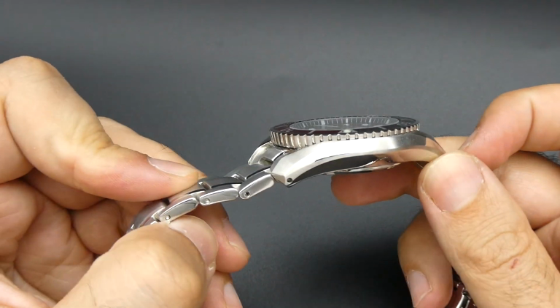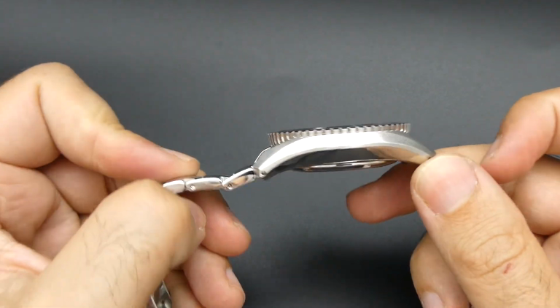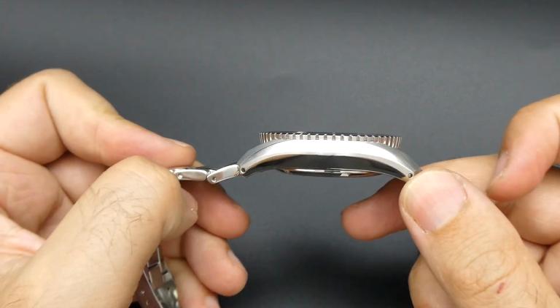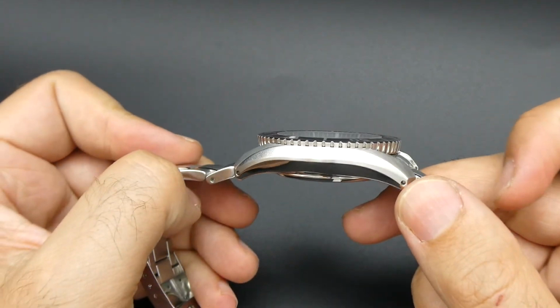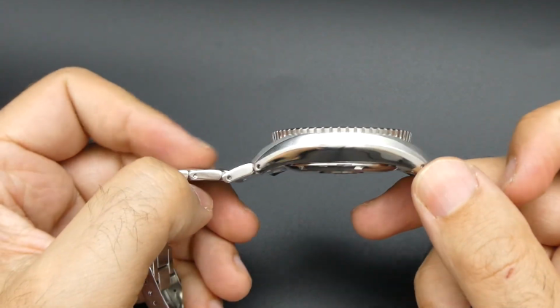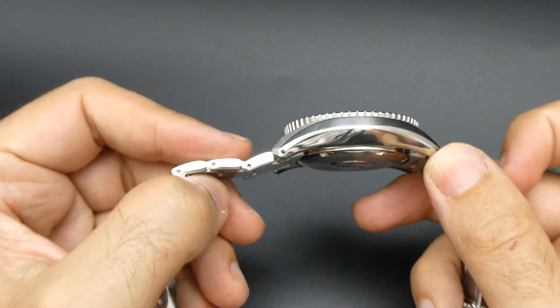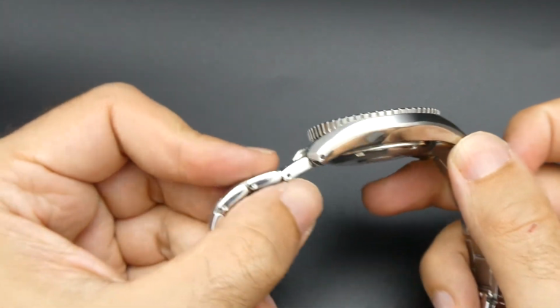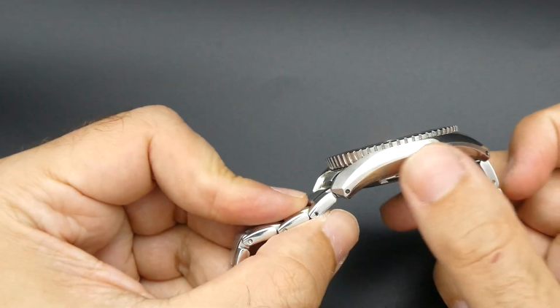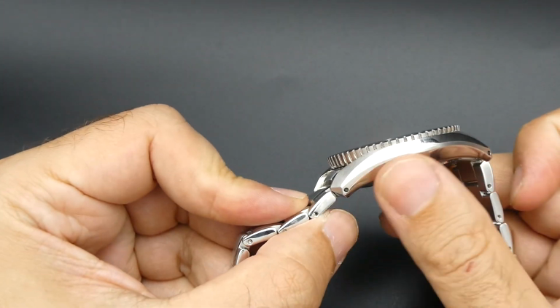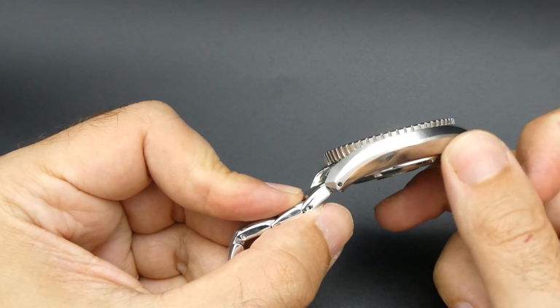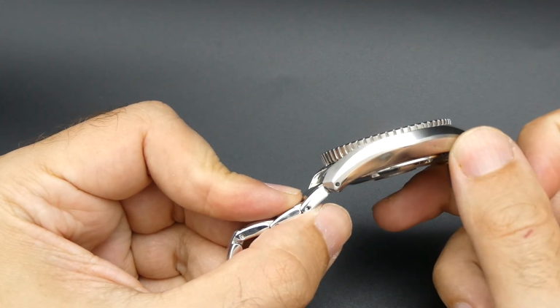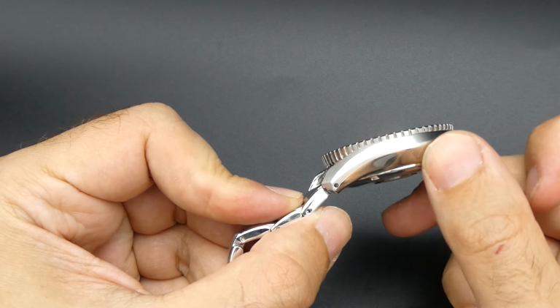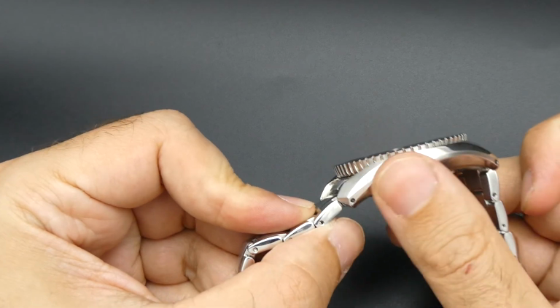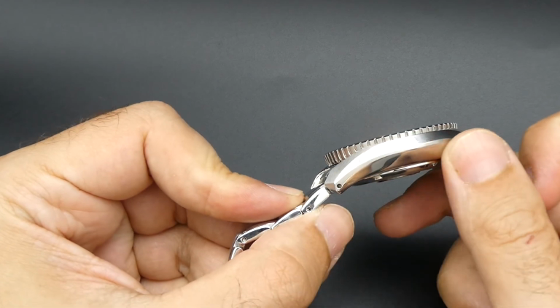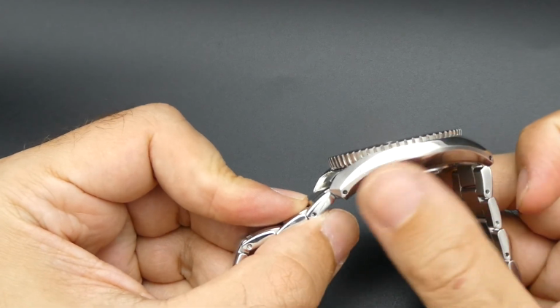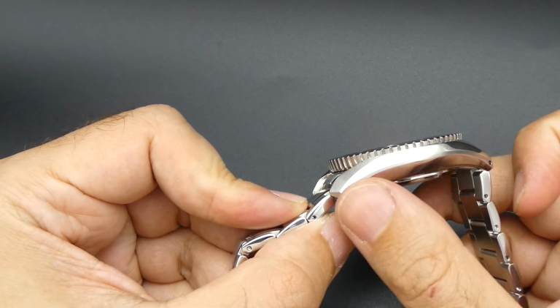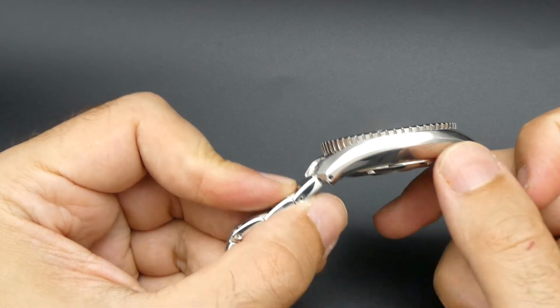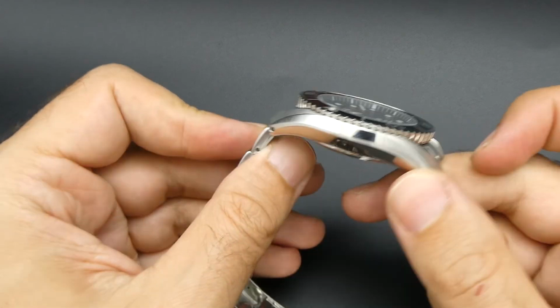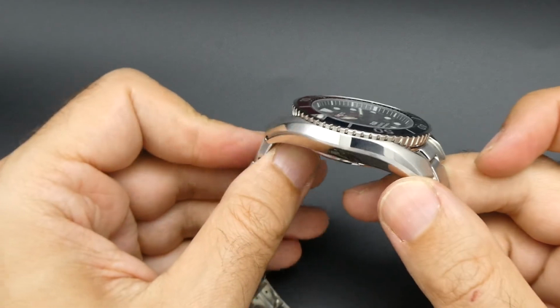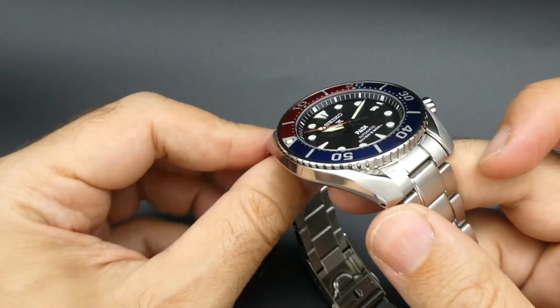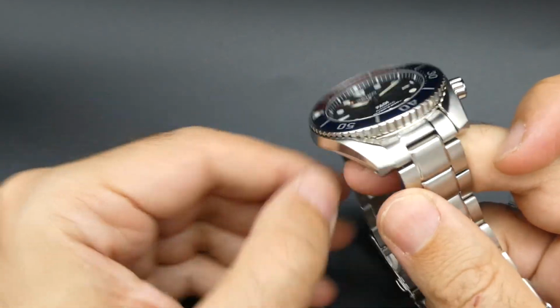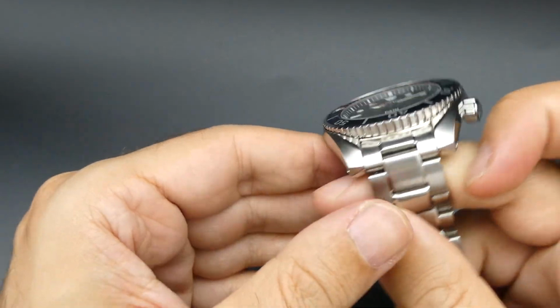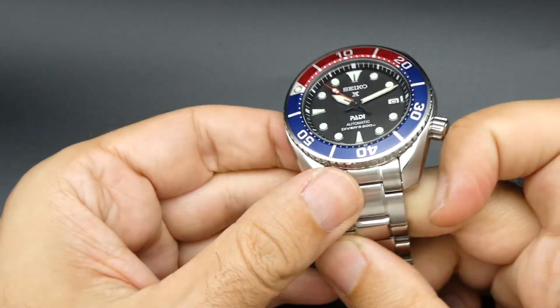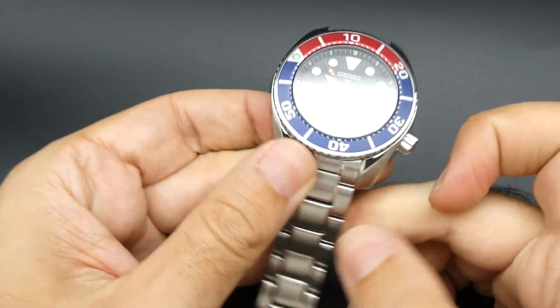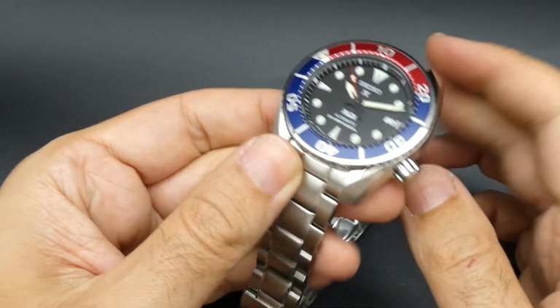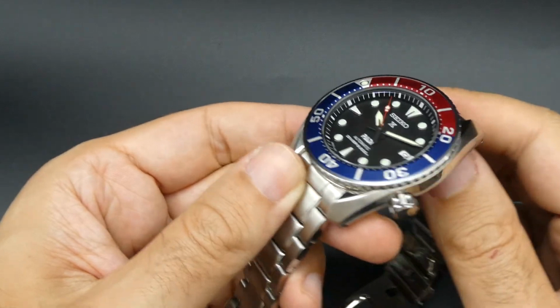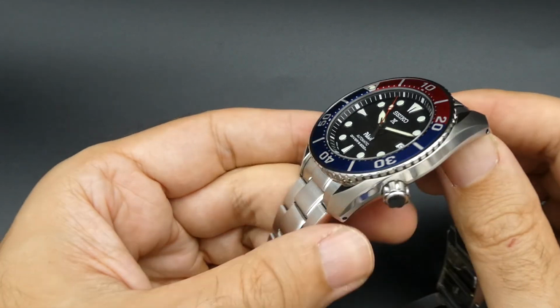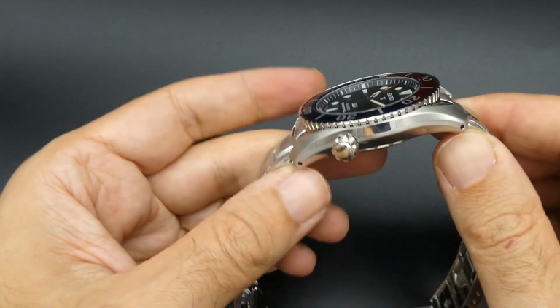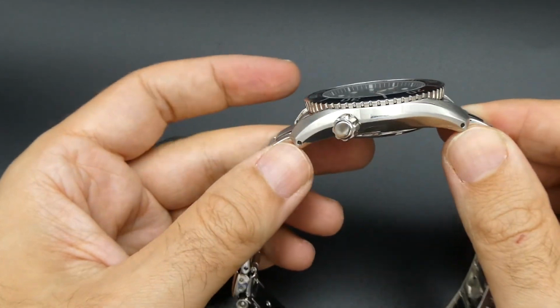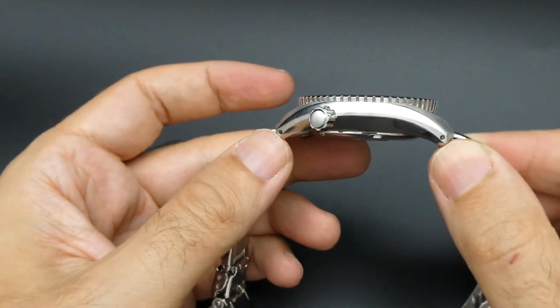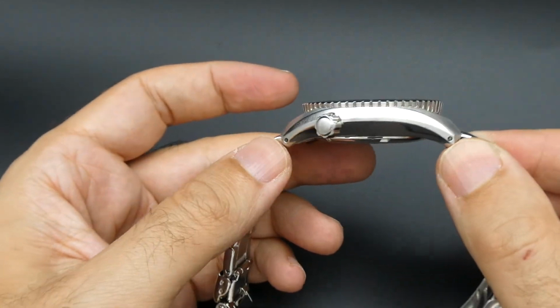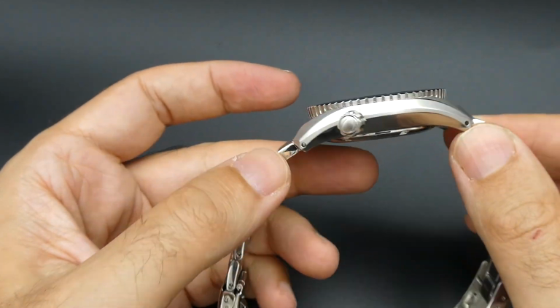Polished and brushed case. The polish doesn't really get that scratched up because it sits on your wrist kind of hidden. So a very durable watch.